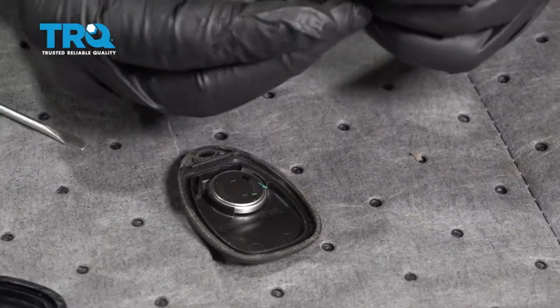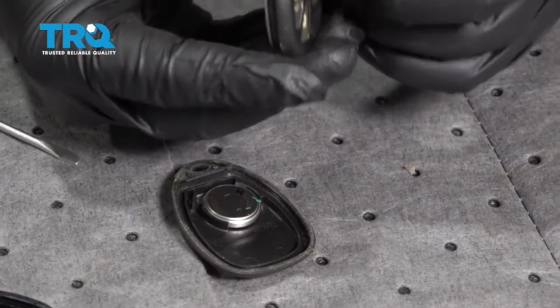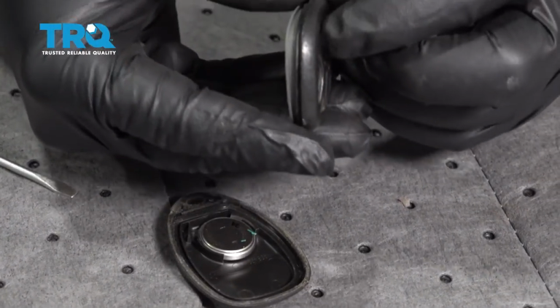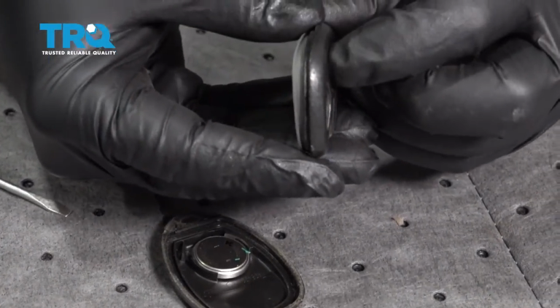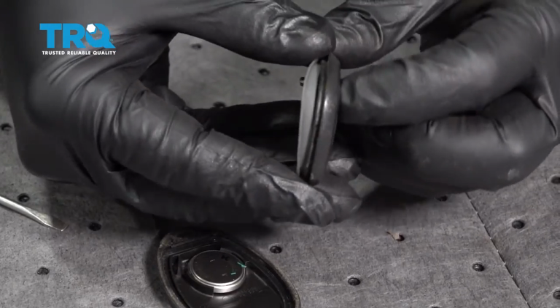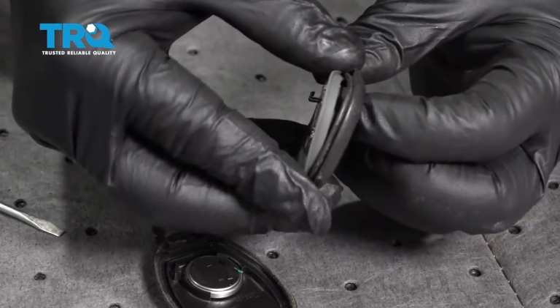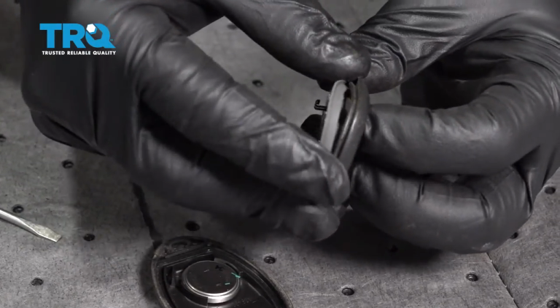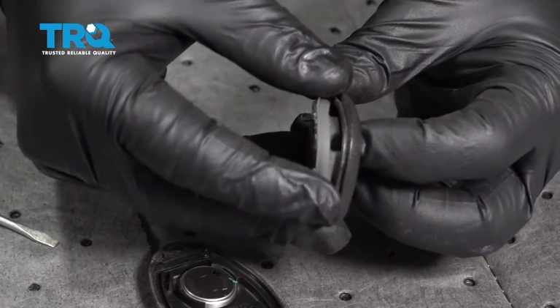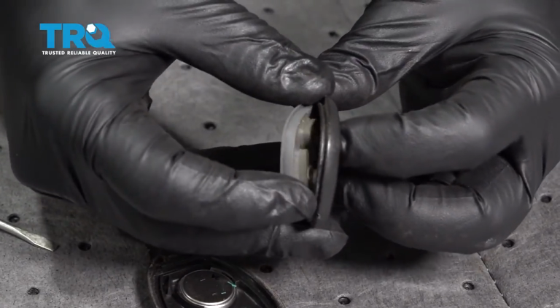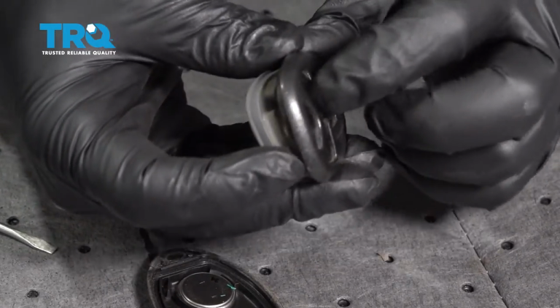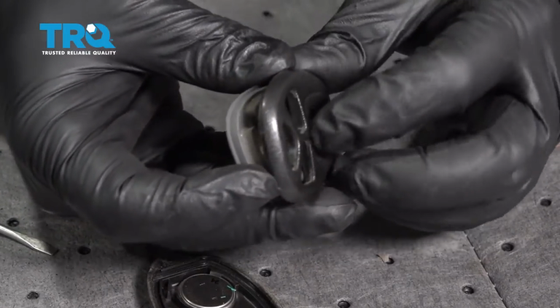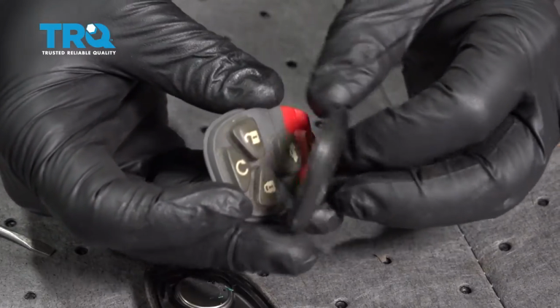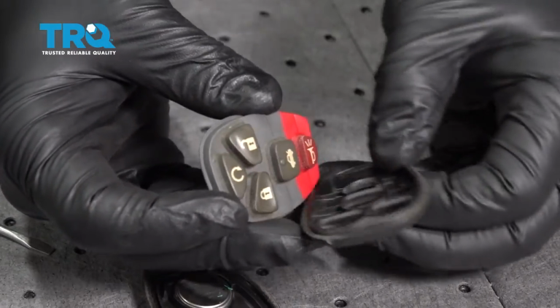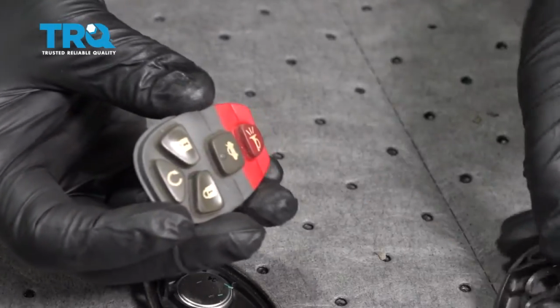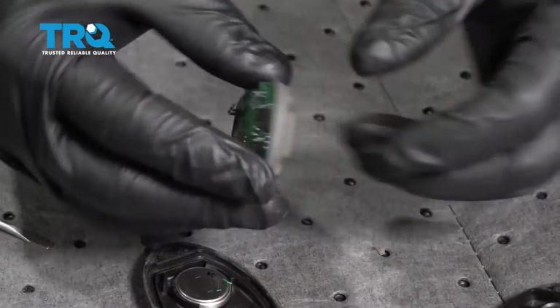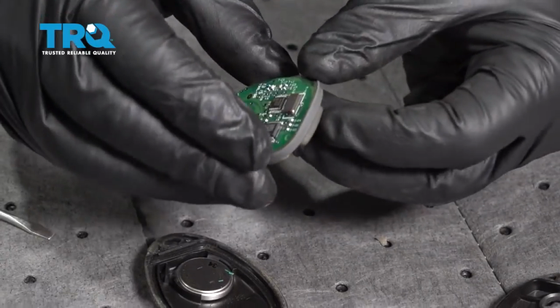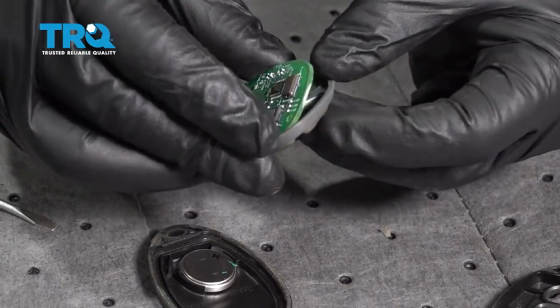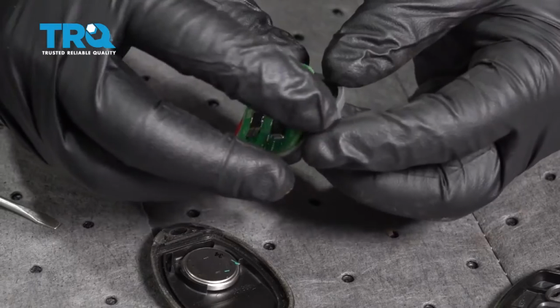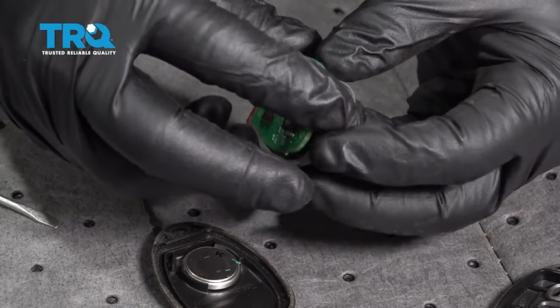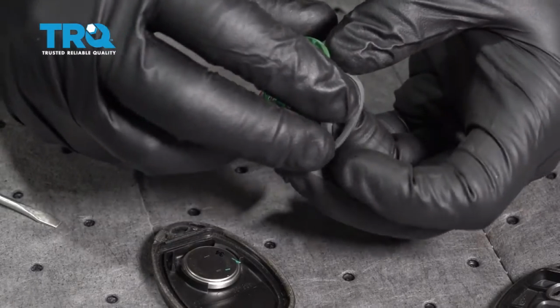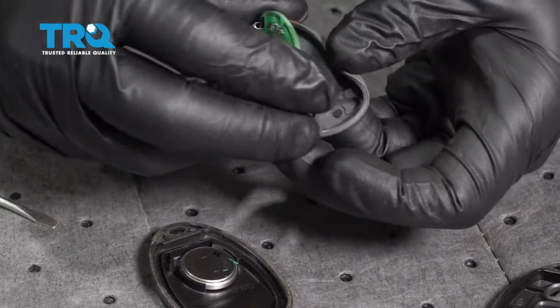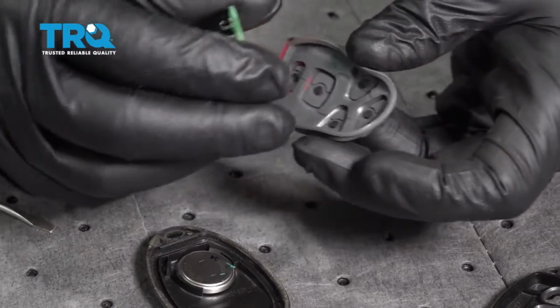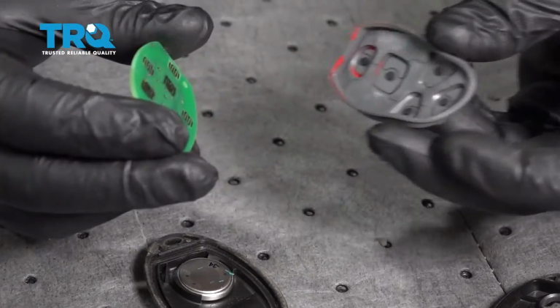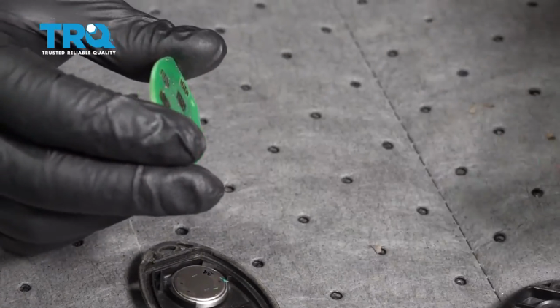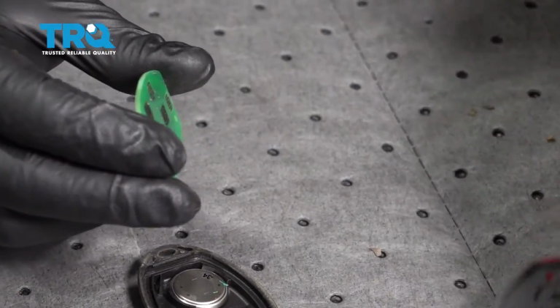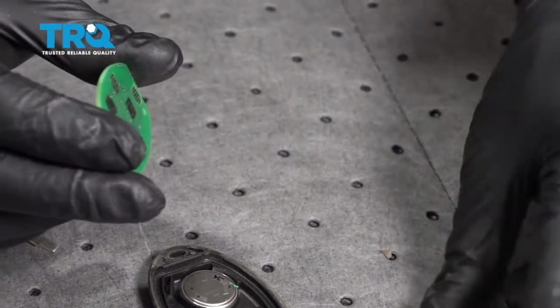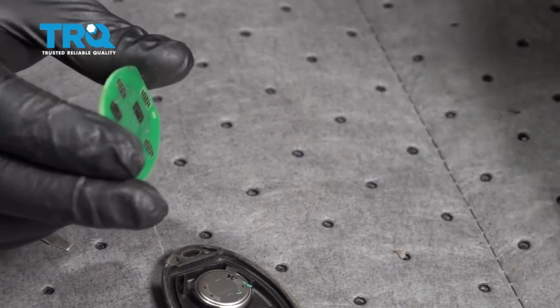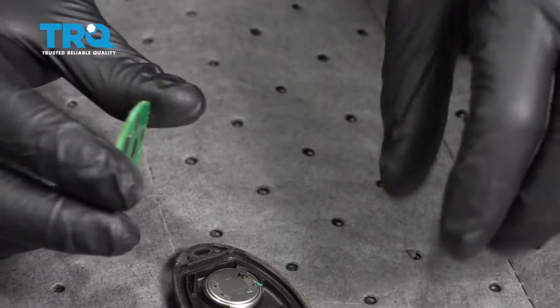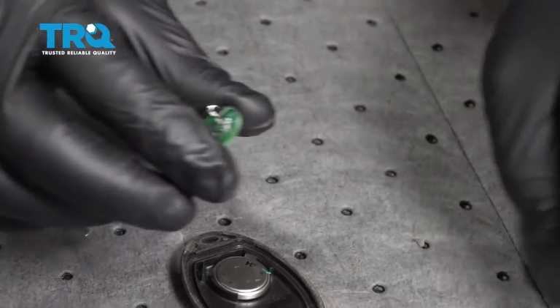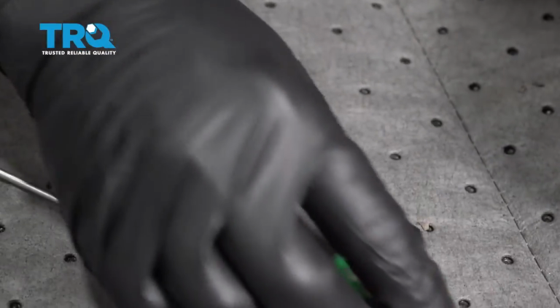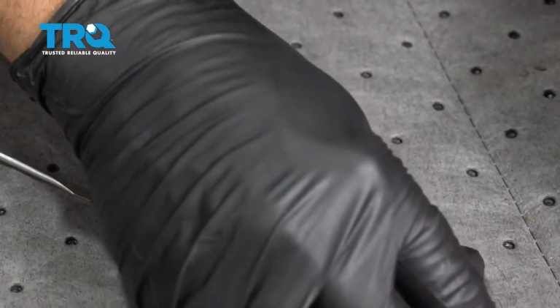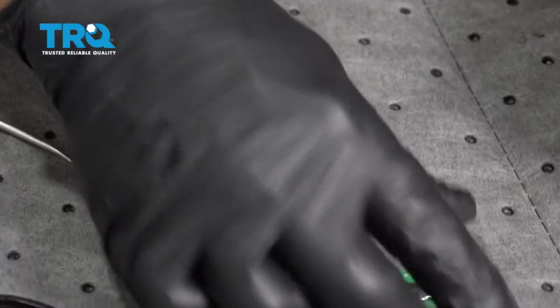Next, you can push on the little buttons on the back side or the front side of it here, work the pad out, remove the electronic board, and set that down.